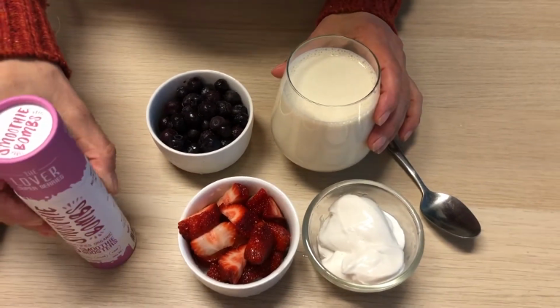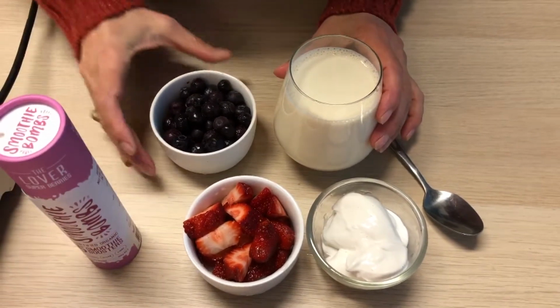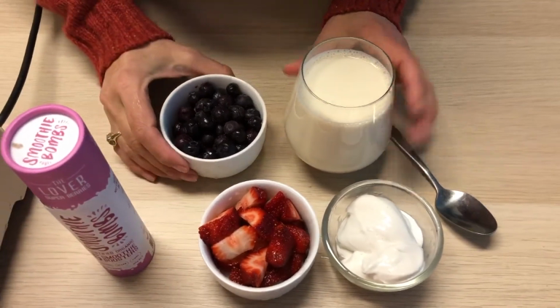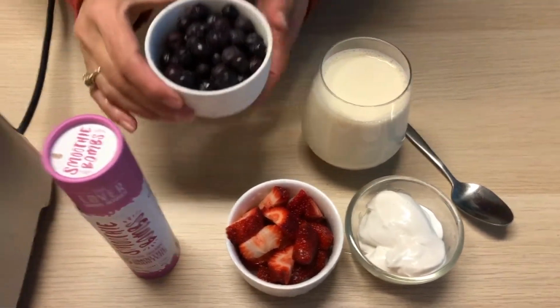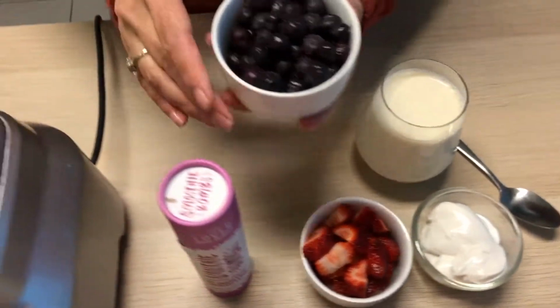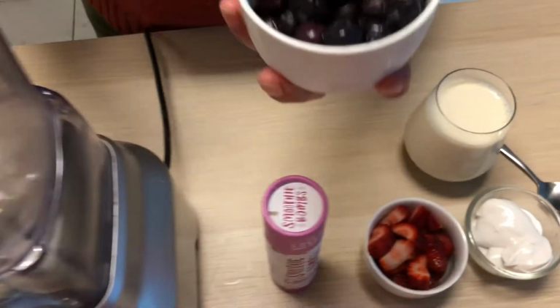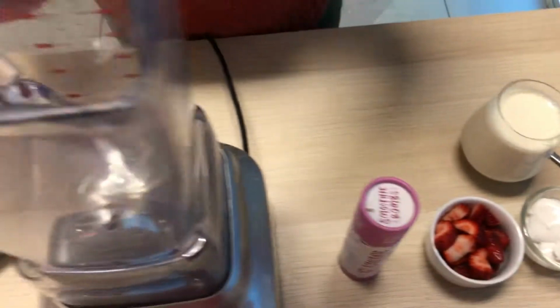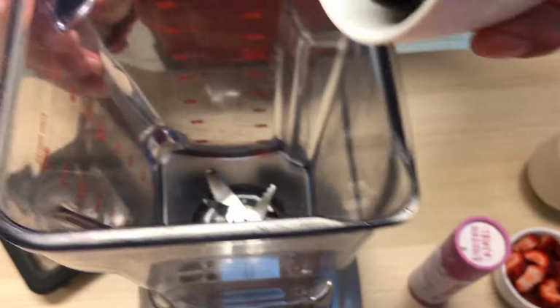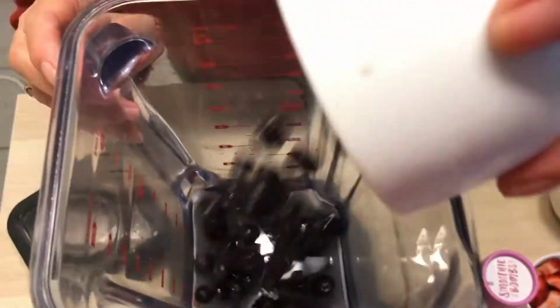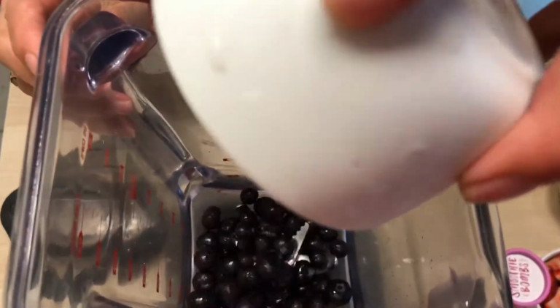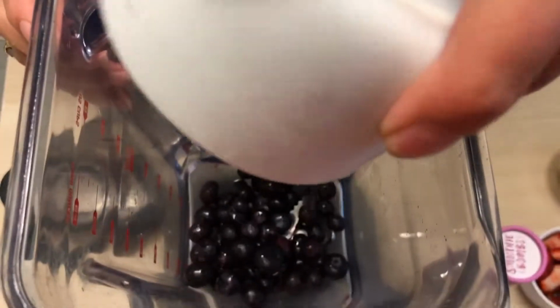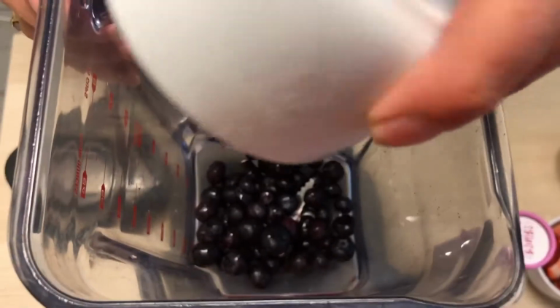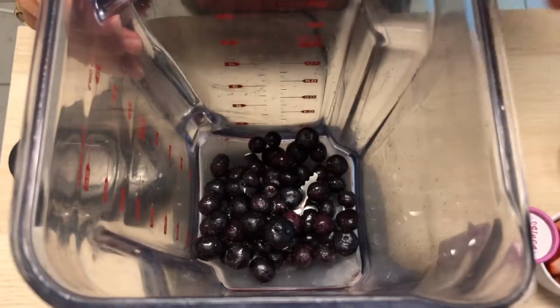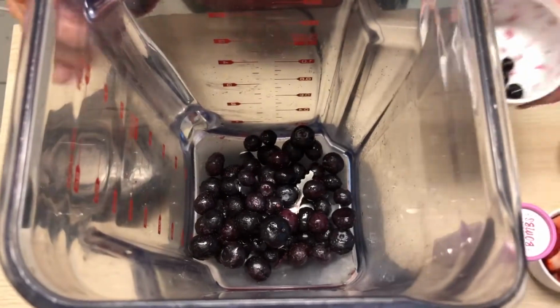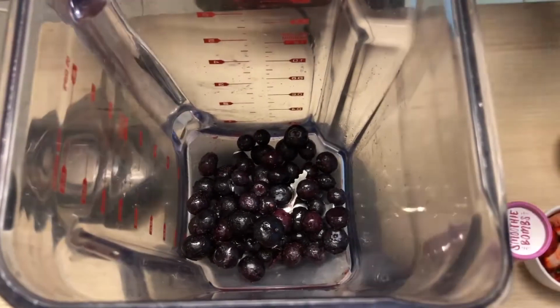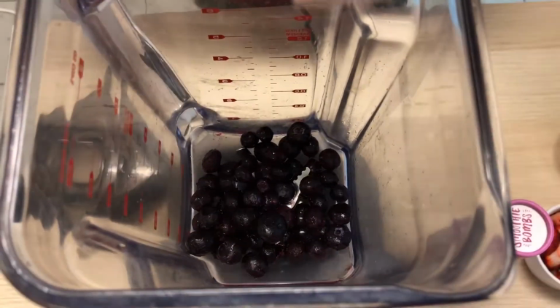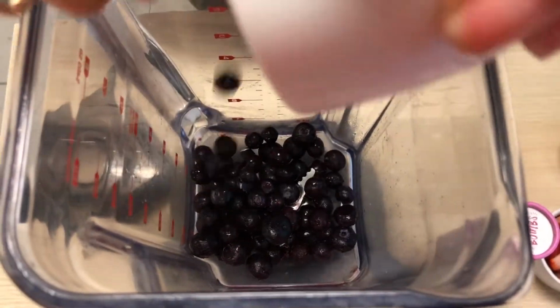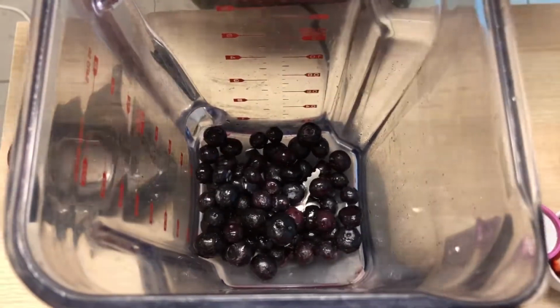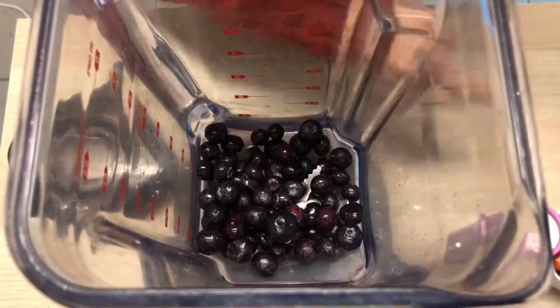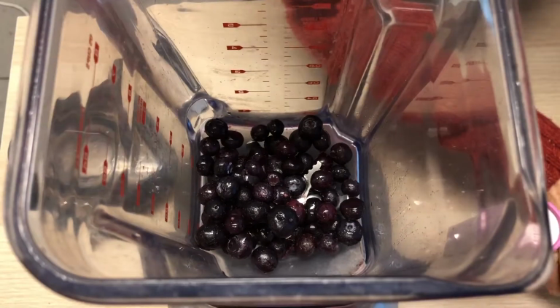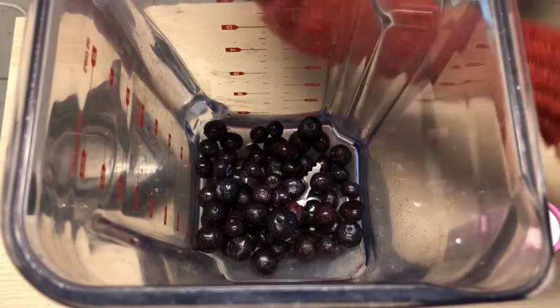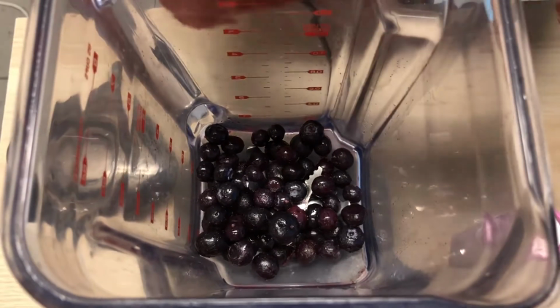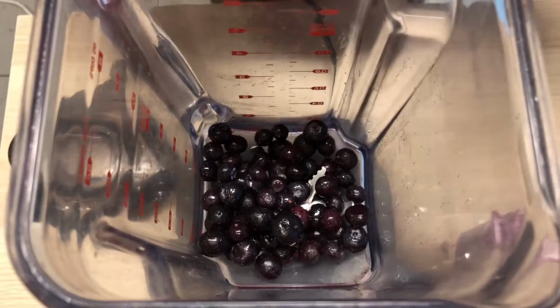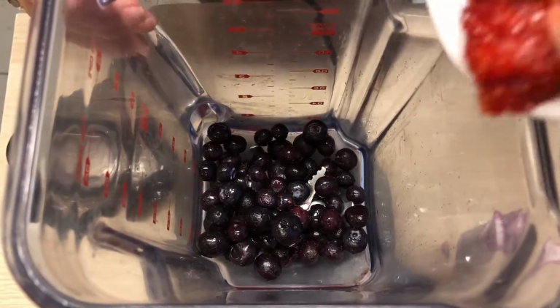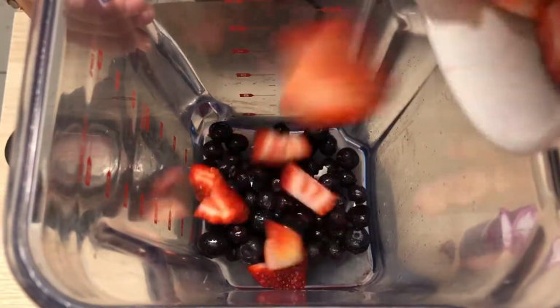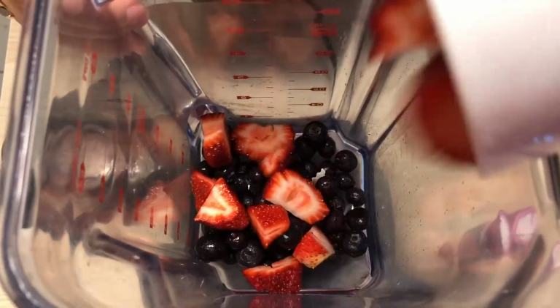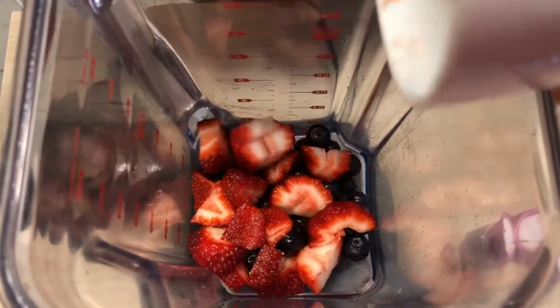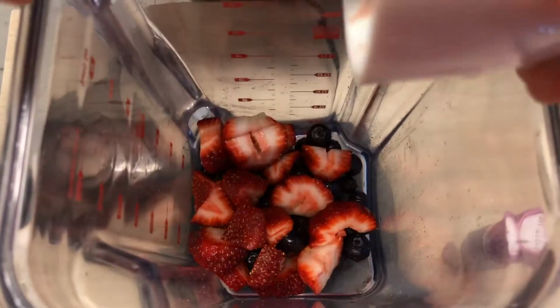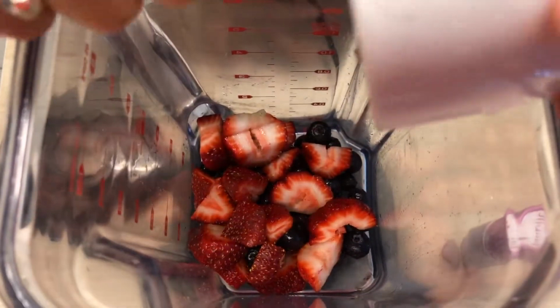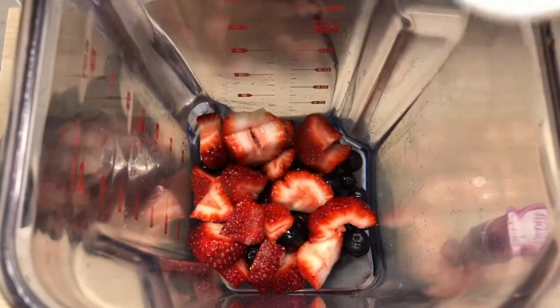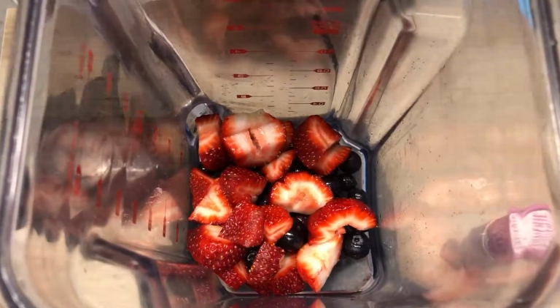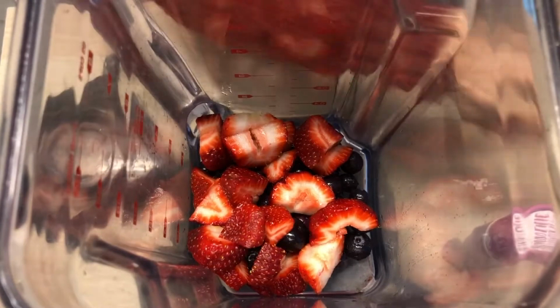As always, let's put the fruit in first. Some fresh strawberries — they're really cheap at the moment and they taste delicious.